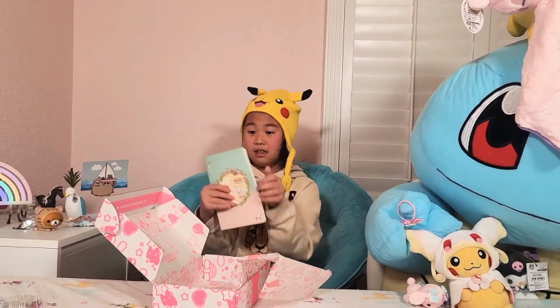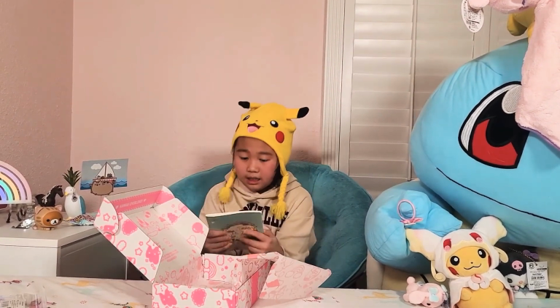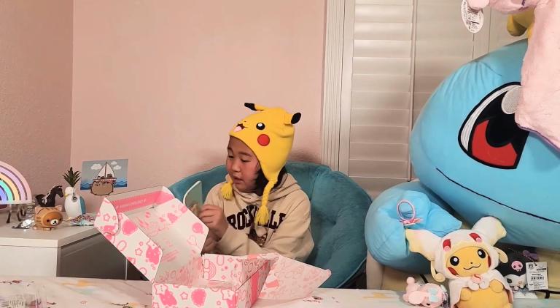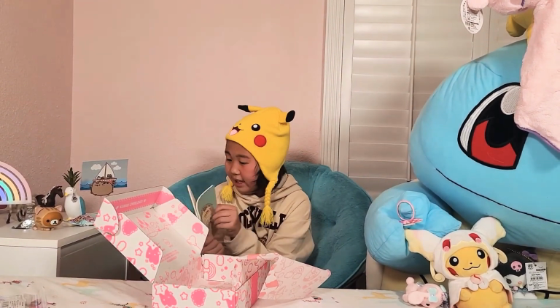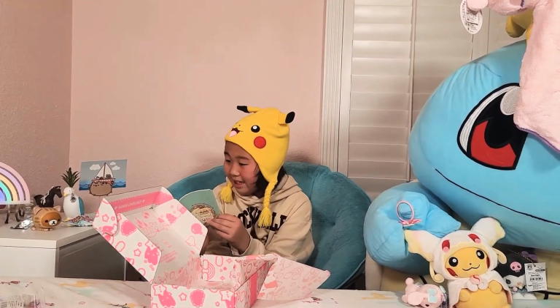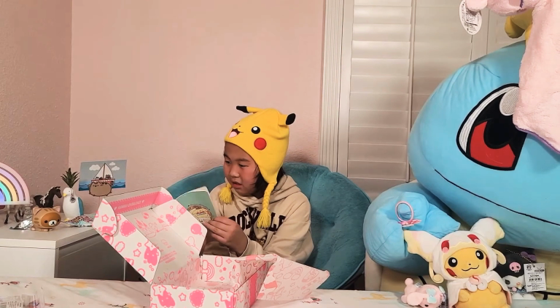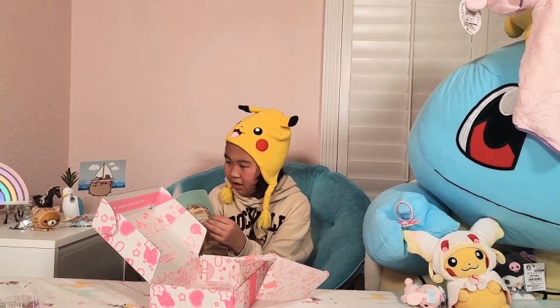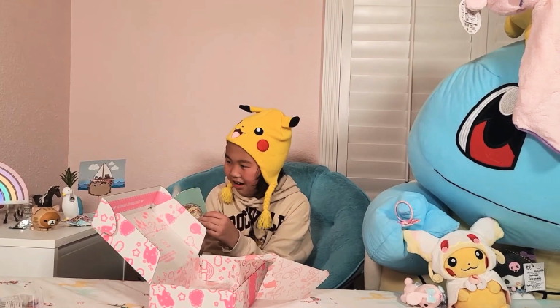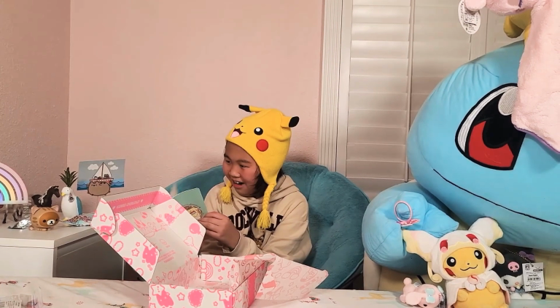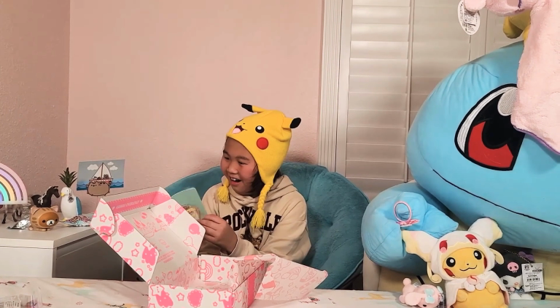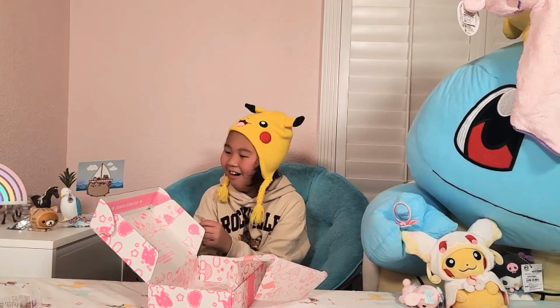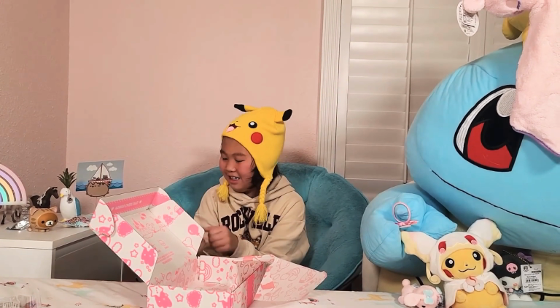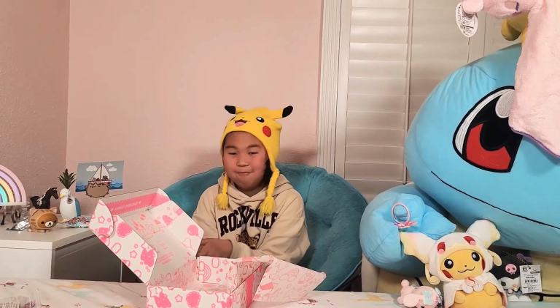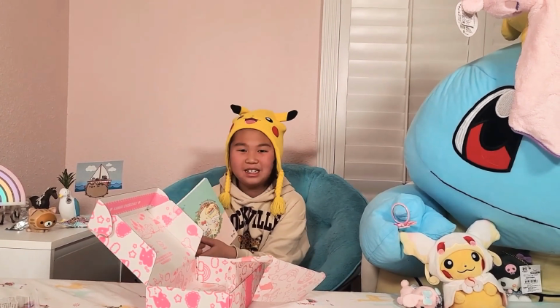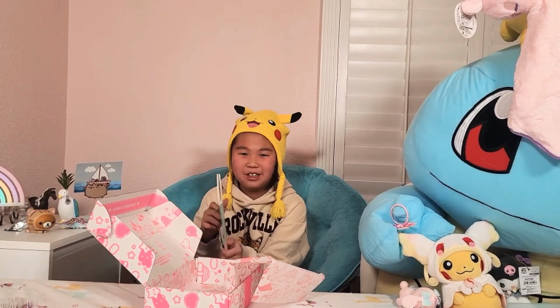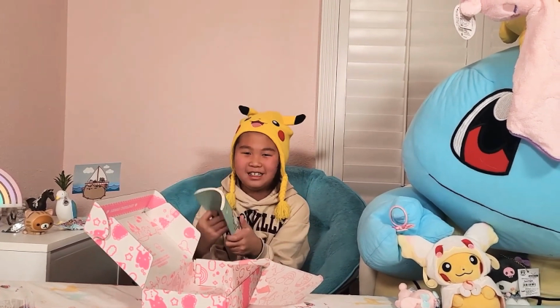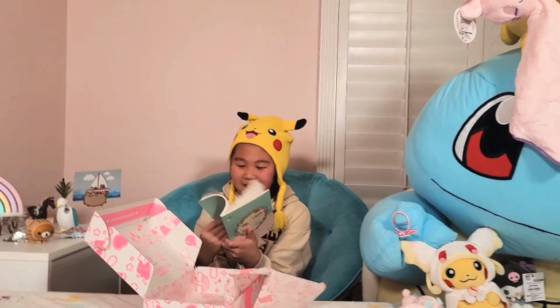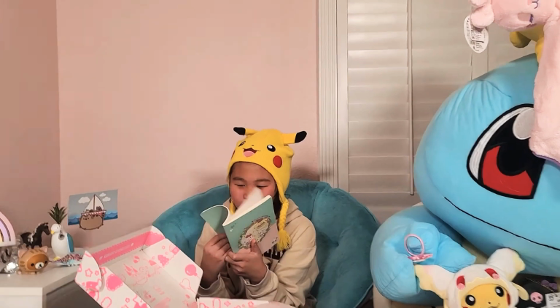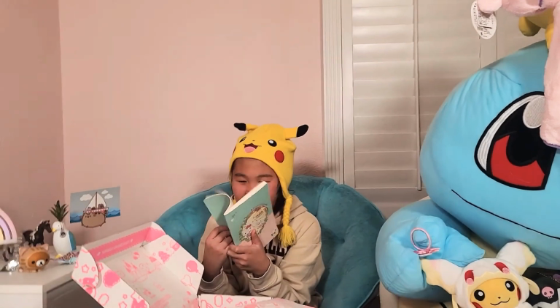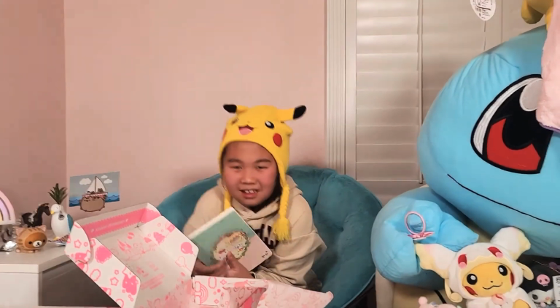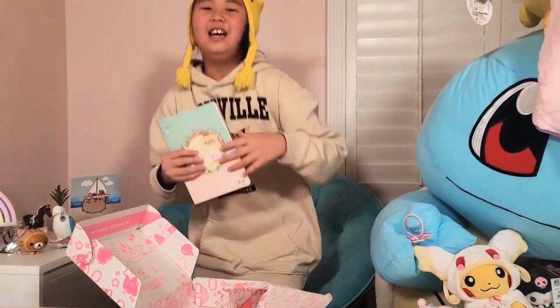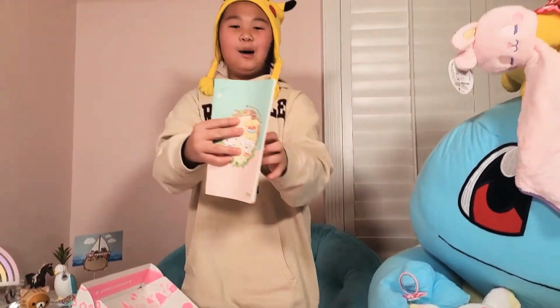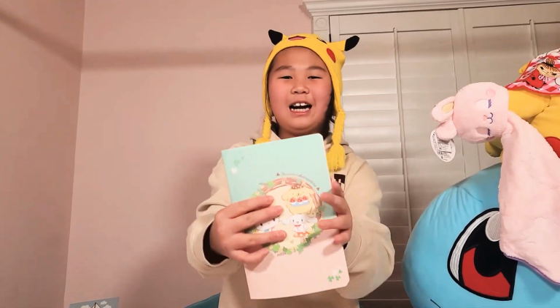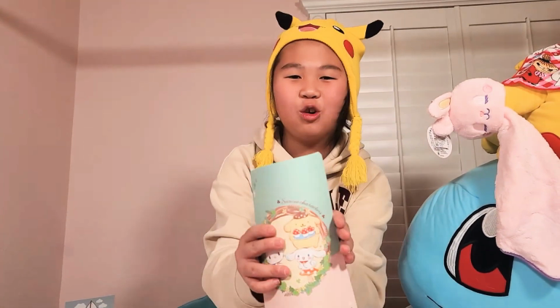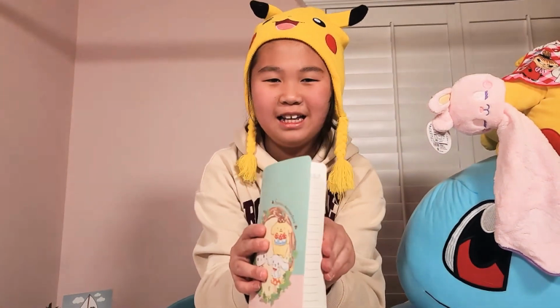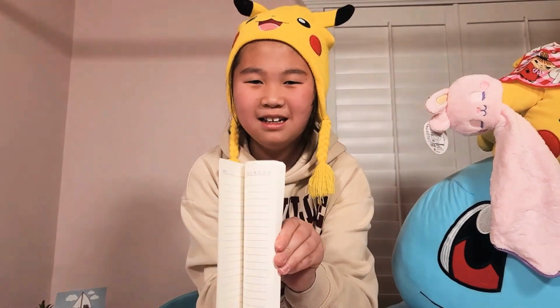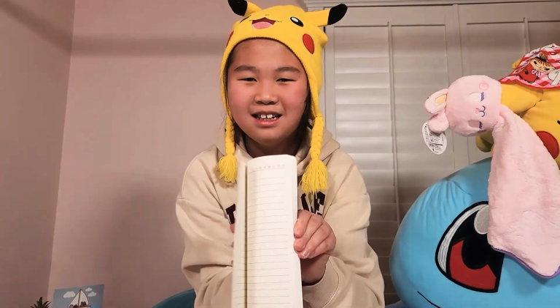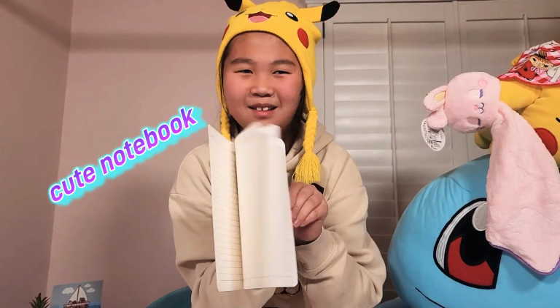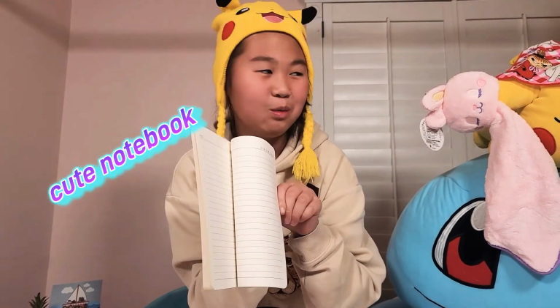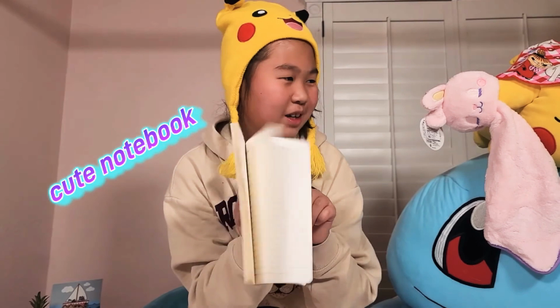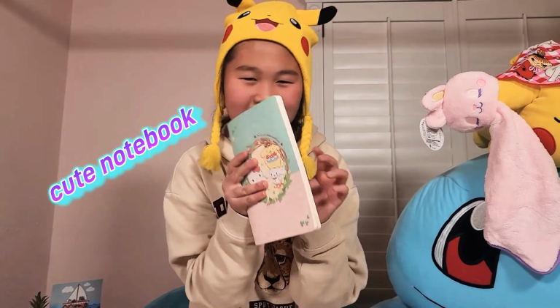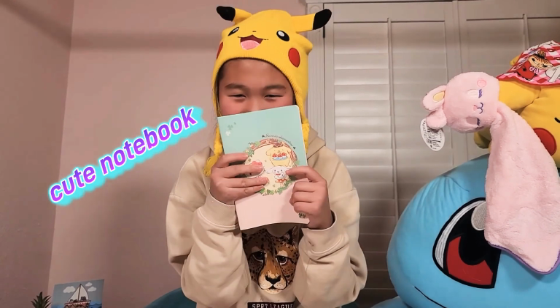Last but not least — oh it's a book! It's a book I can draw in. I will be bringing this to school. Anyway, yeah, that's it — see you guys next month!